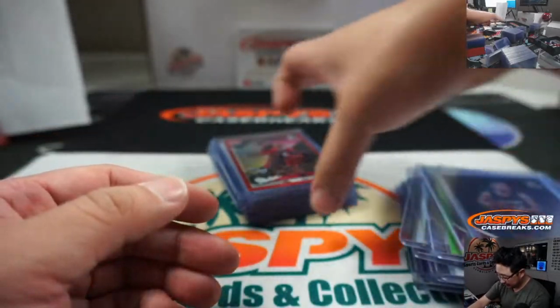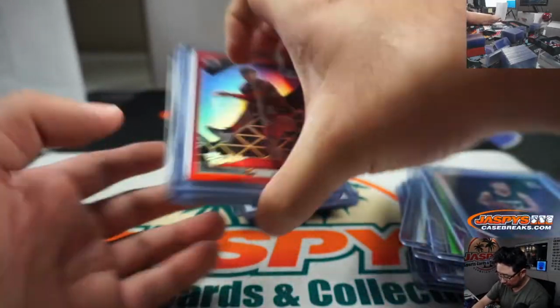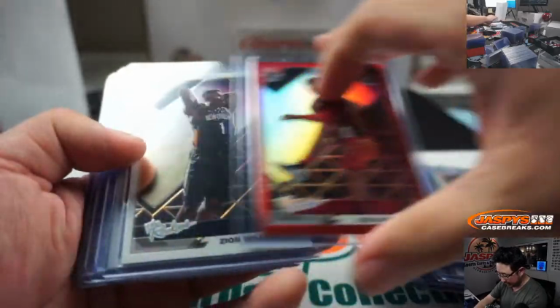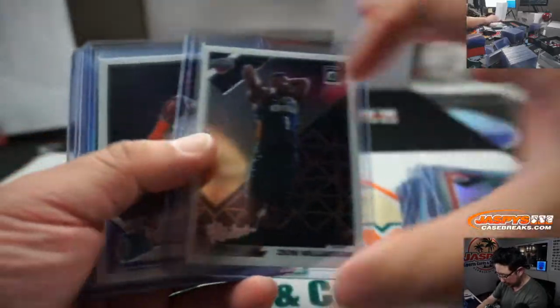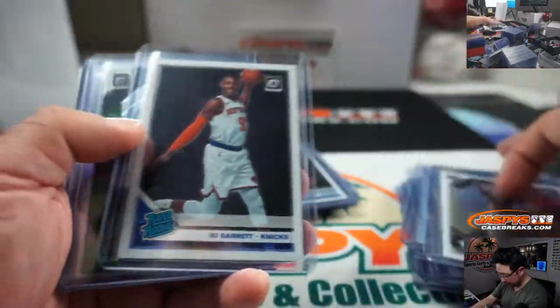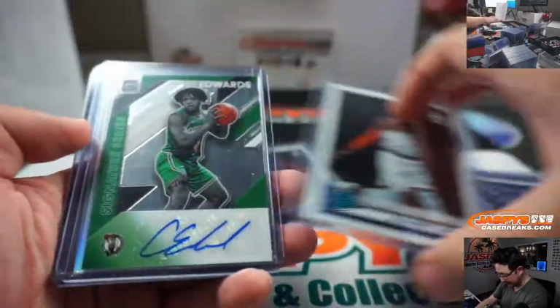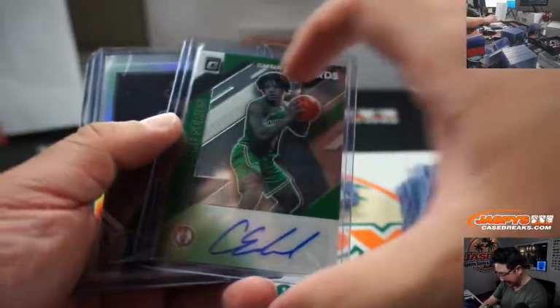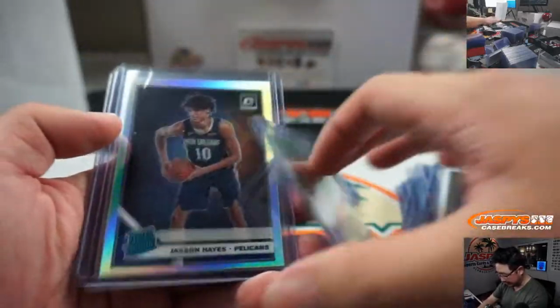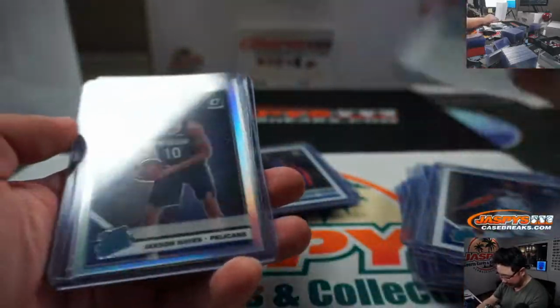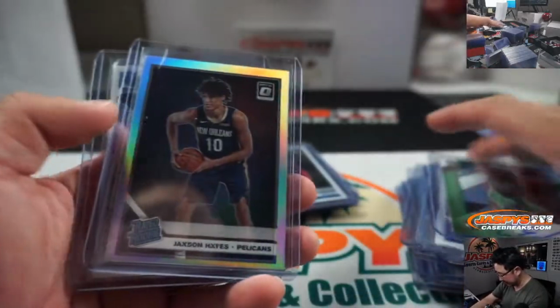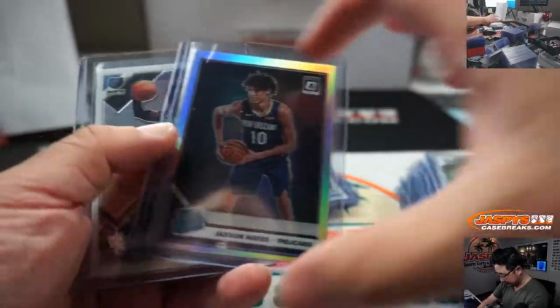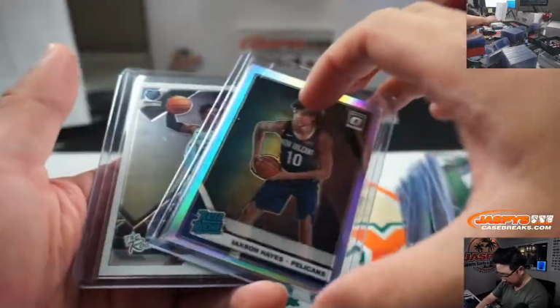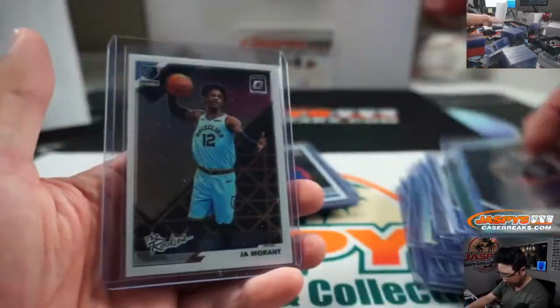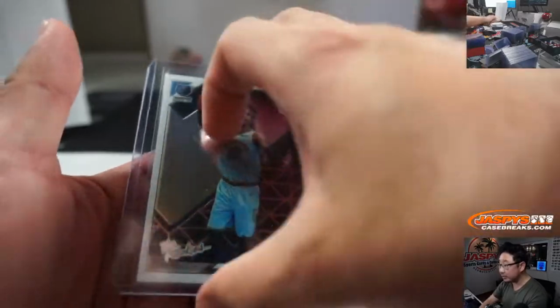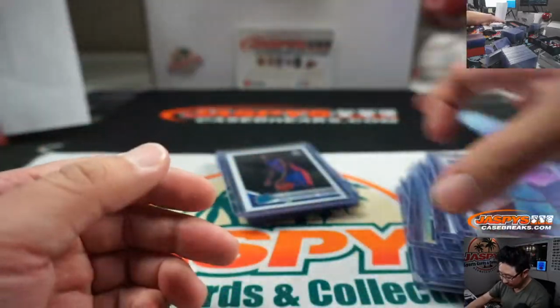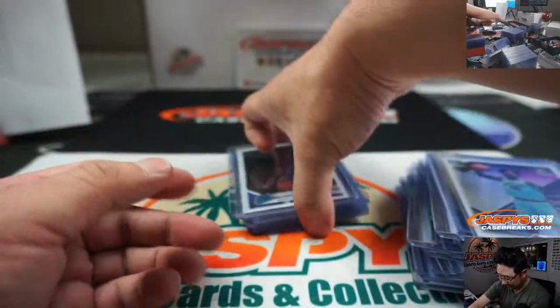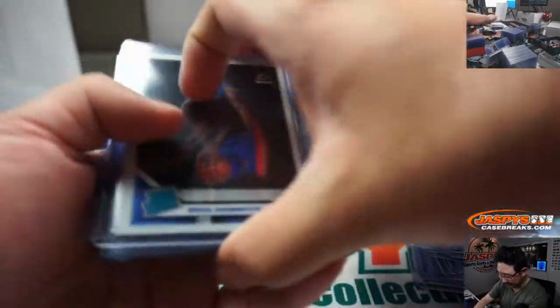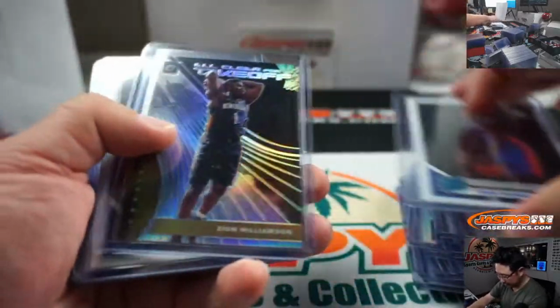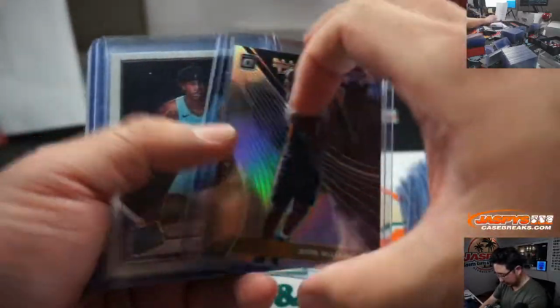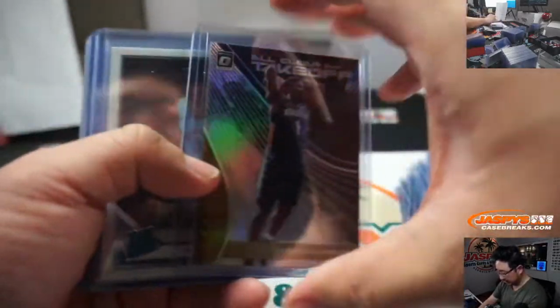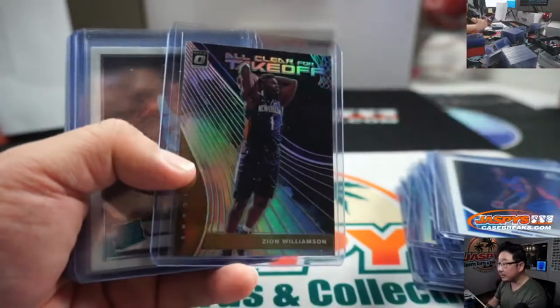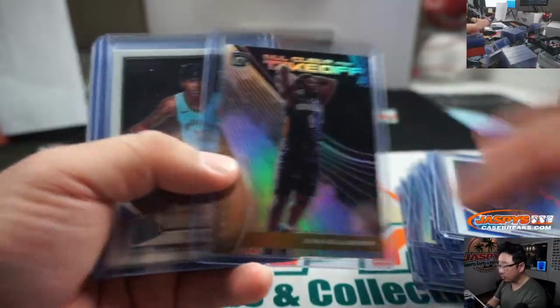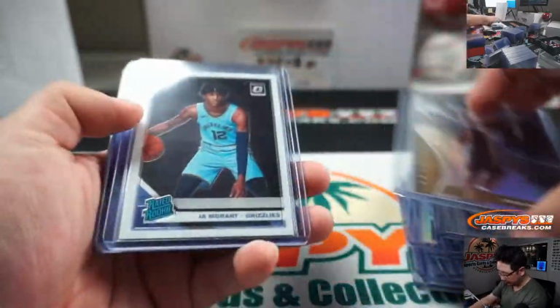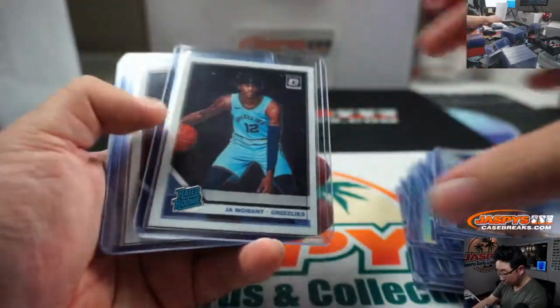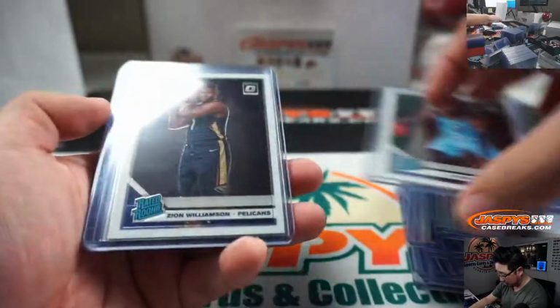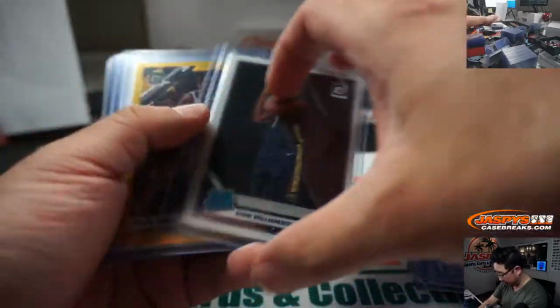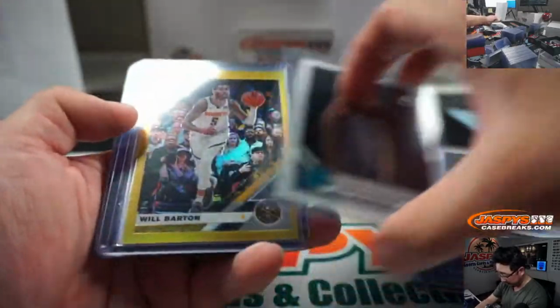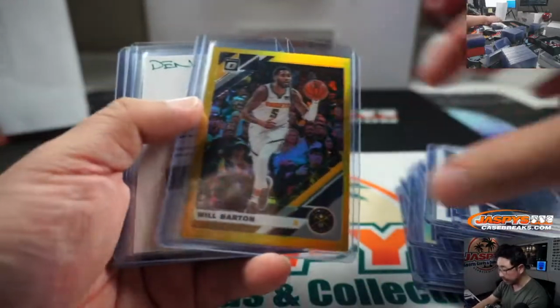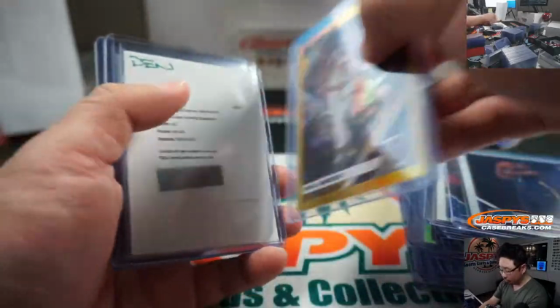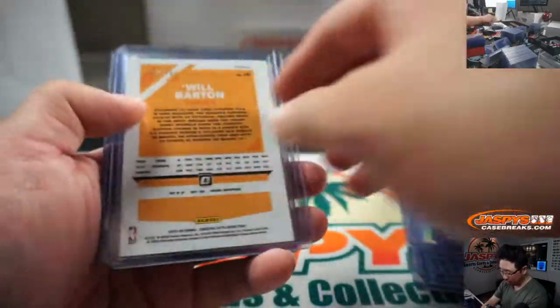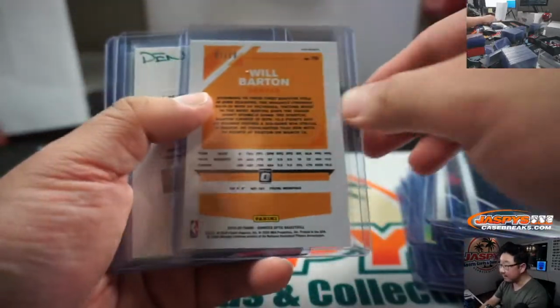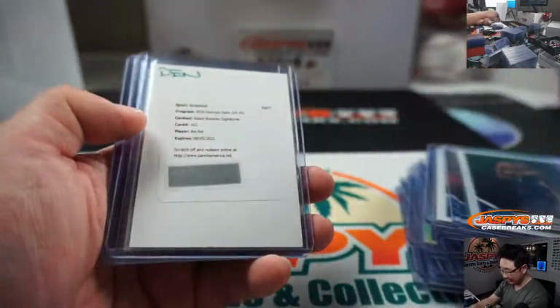Silver Tyler Hero, more Zions, RJ Barrett, Carson Edwards, Ja Morant, Sekou — that's a silver holo, or holo all clear for Zion. Will Barton, 7 out of 10.